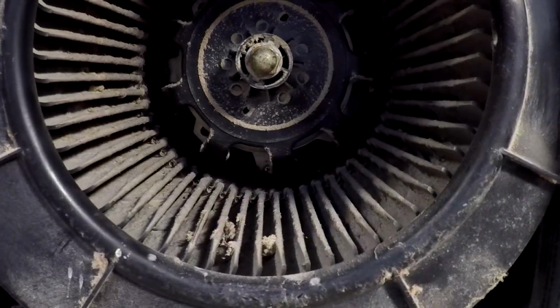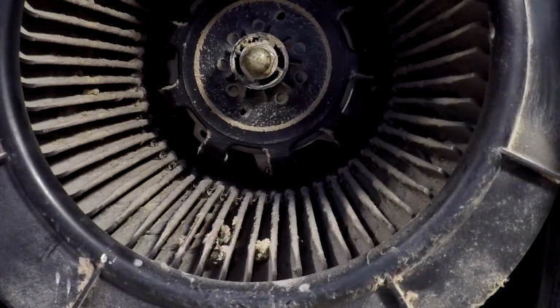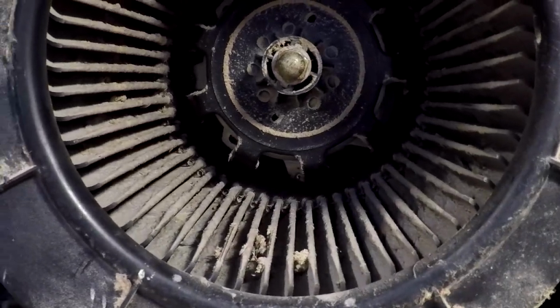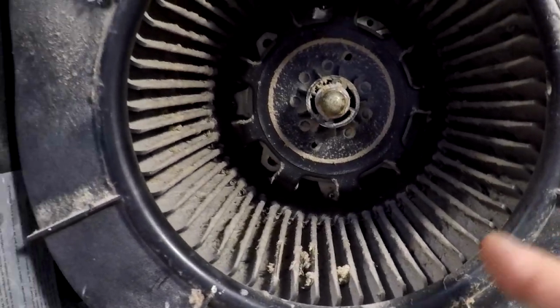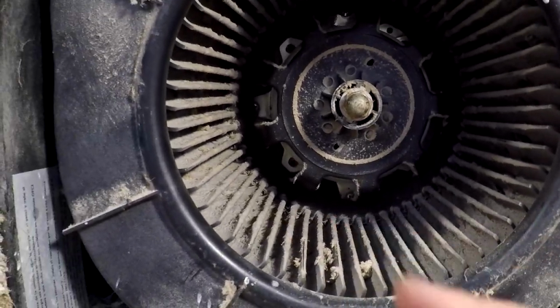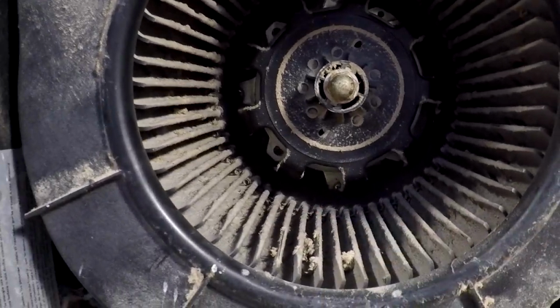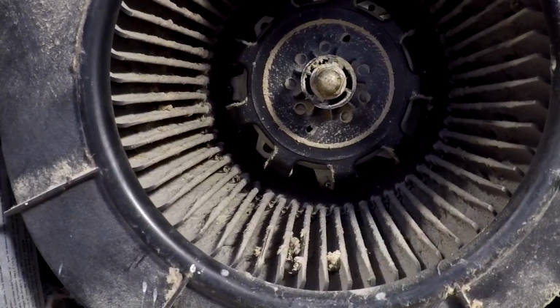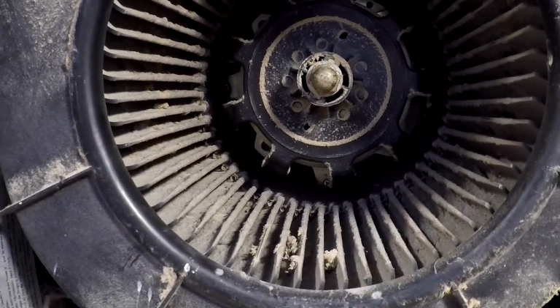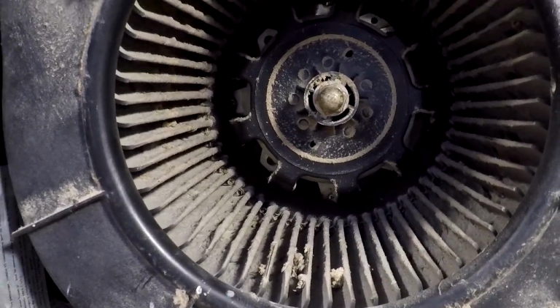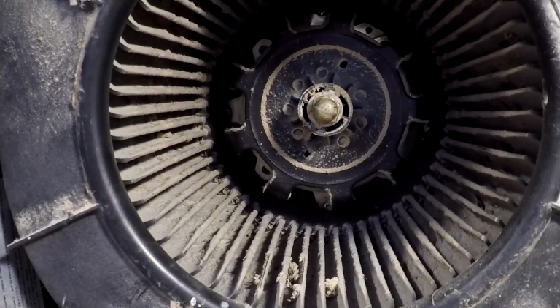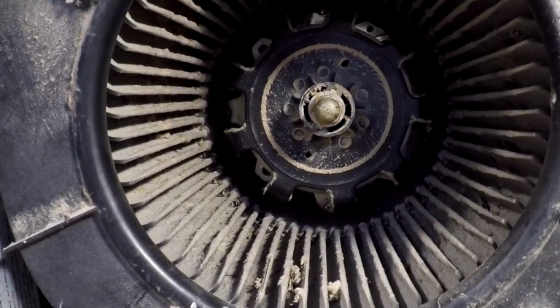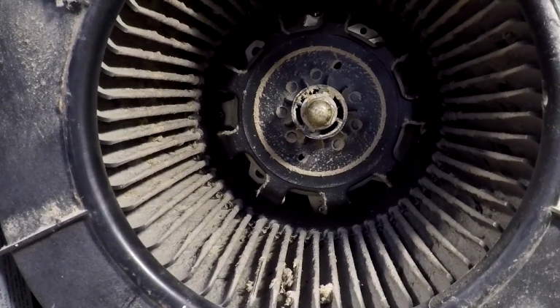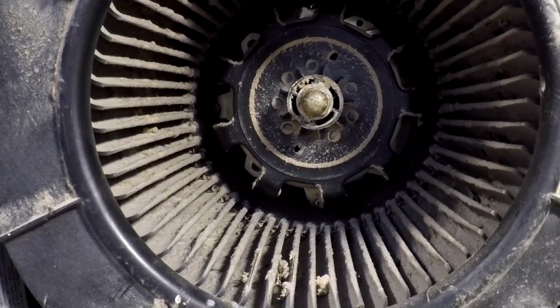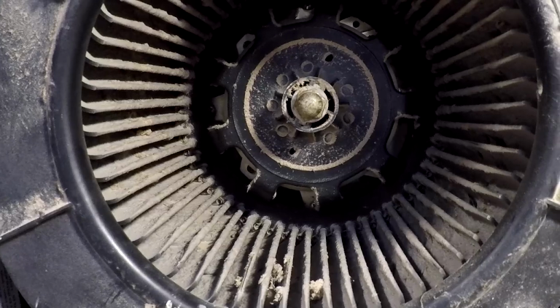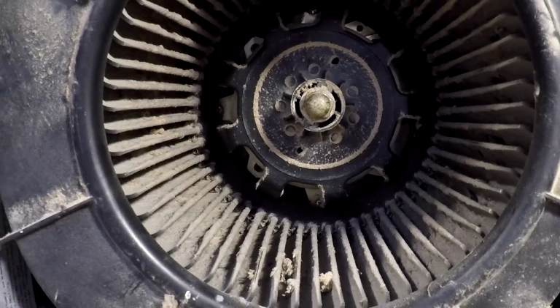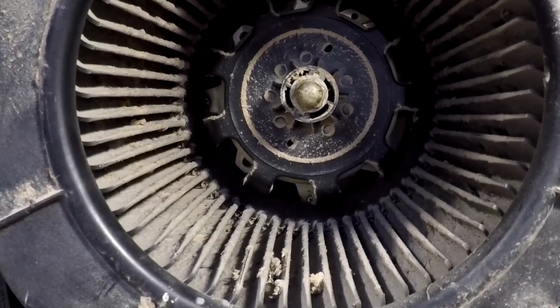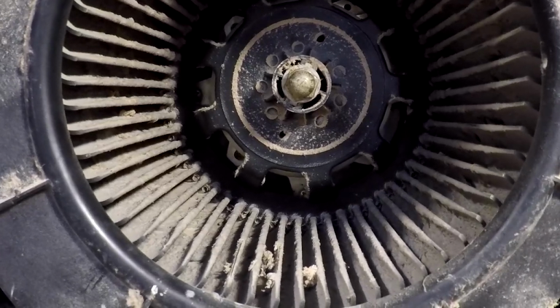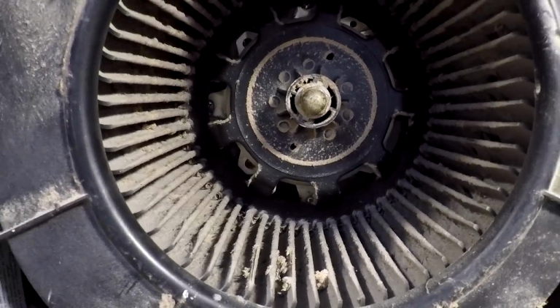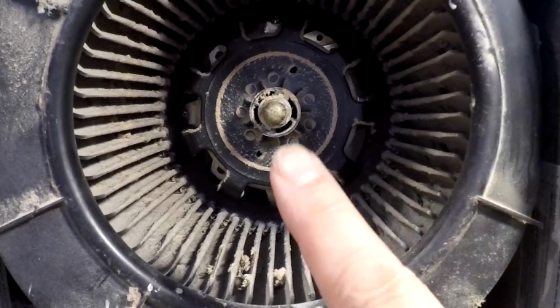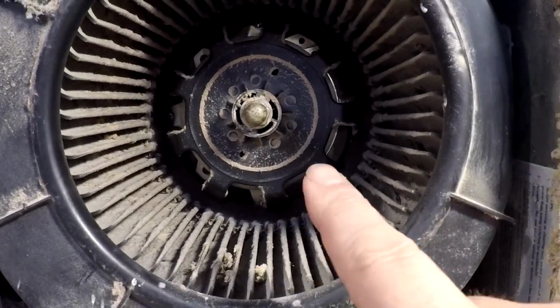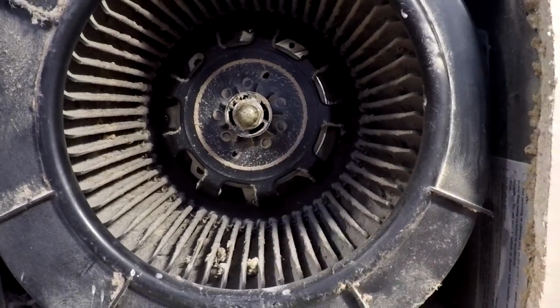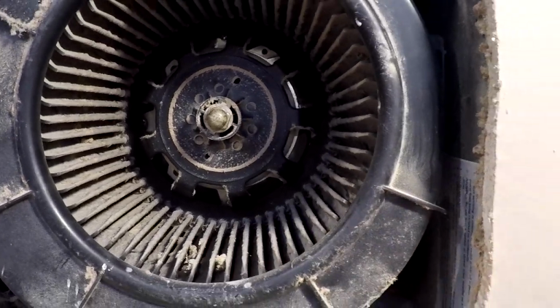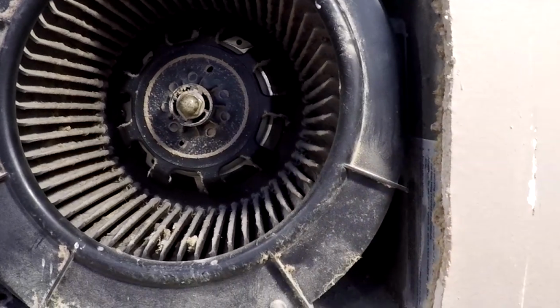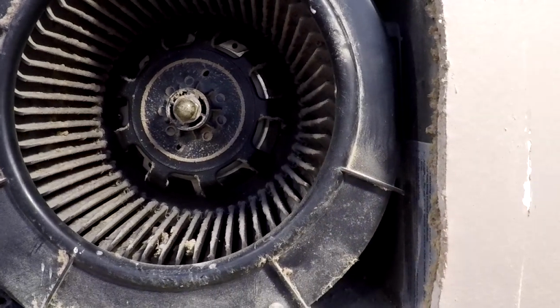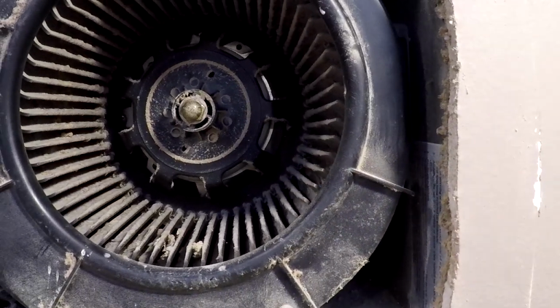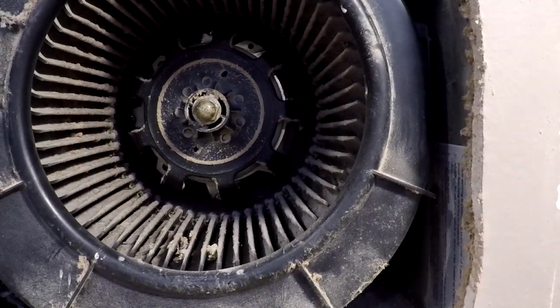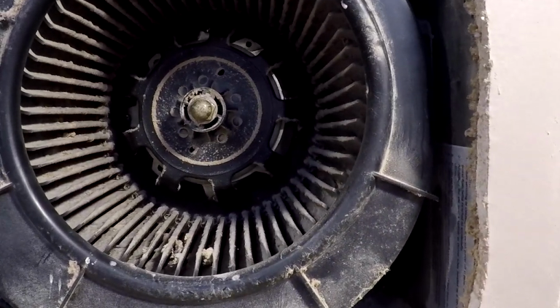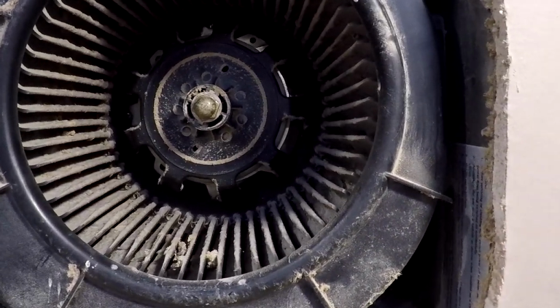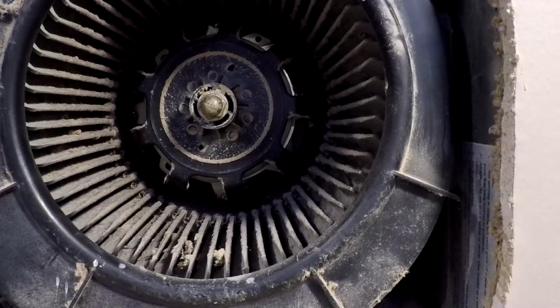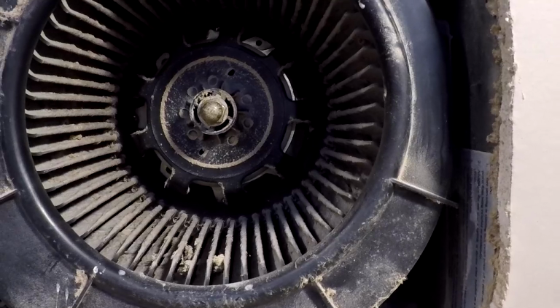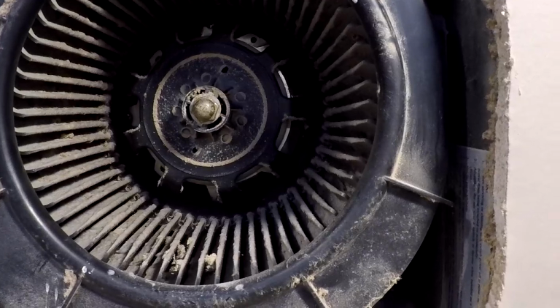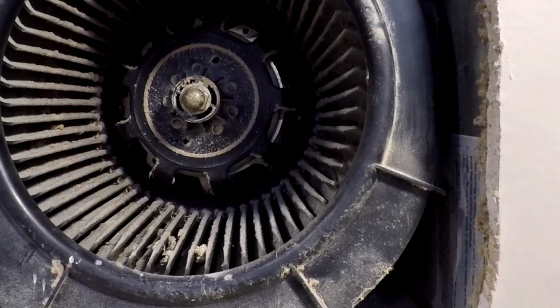I'll take it into the garage where I can get this thing in a better spot, scrape all the buildup out, maybe rinse it in the sink I have in the garage, and then install it back in. This shouldn't take too long to accomplish.